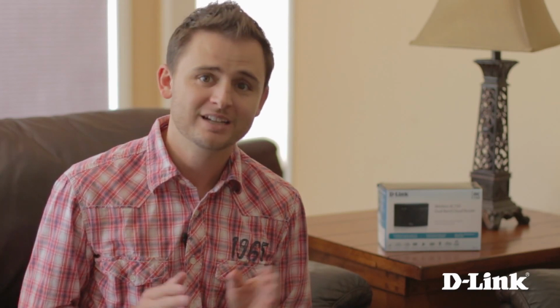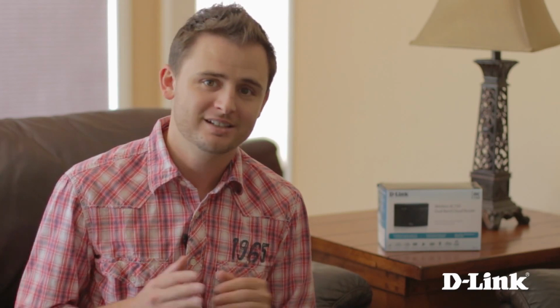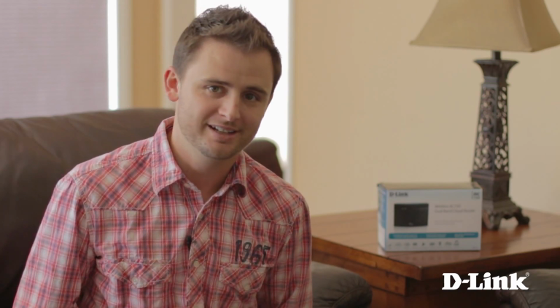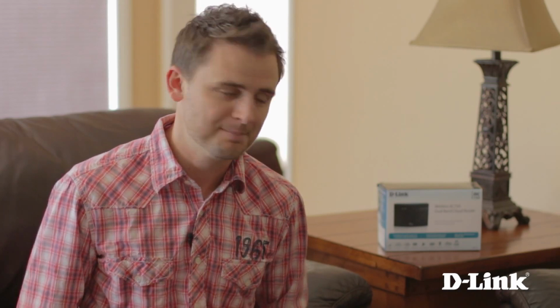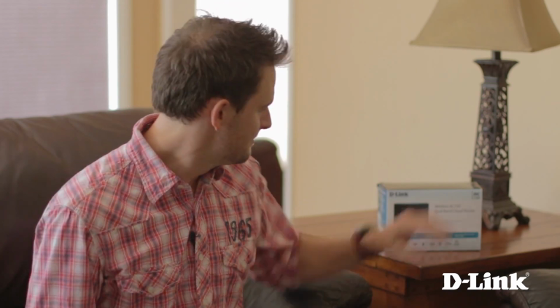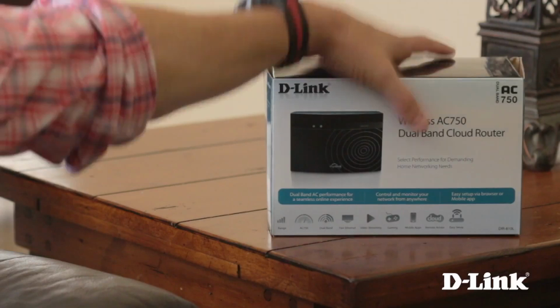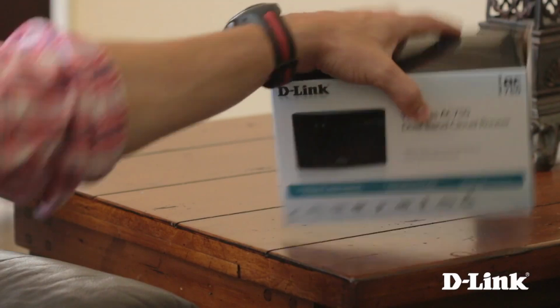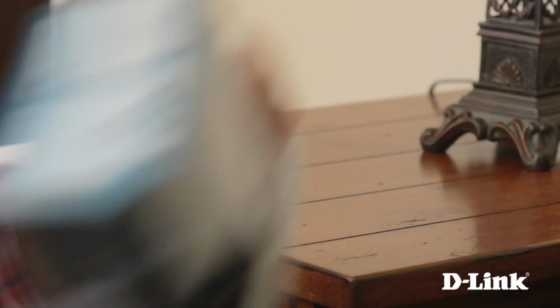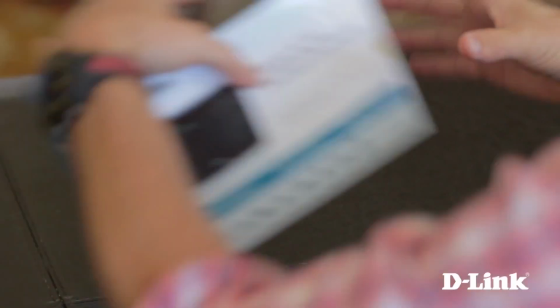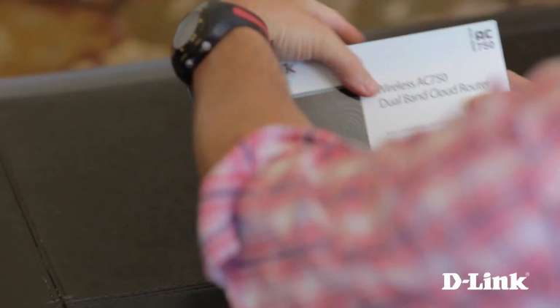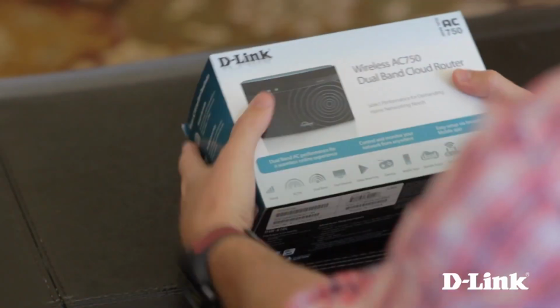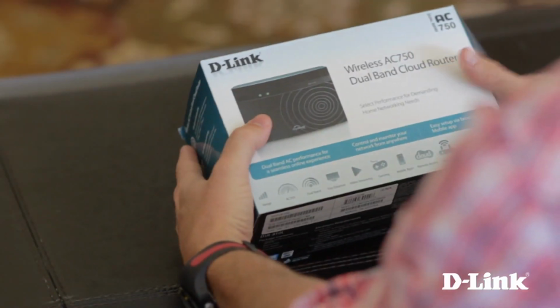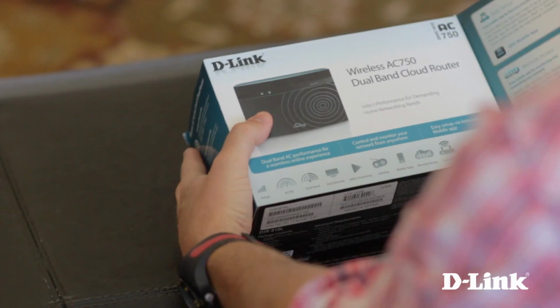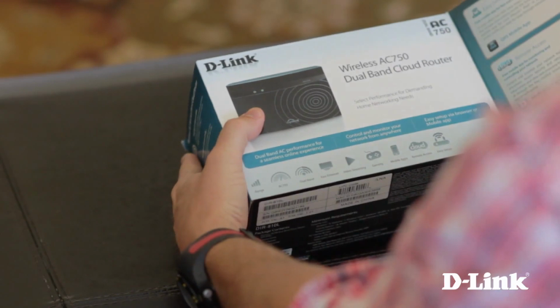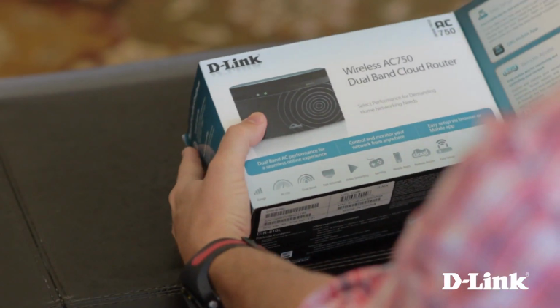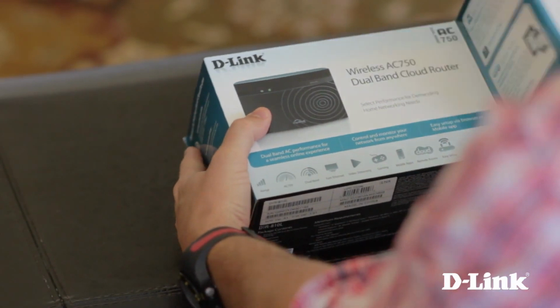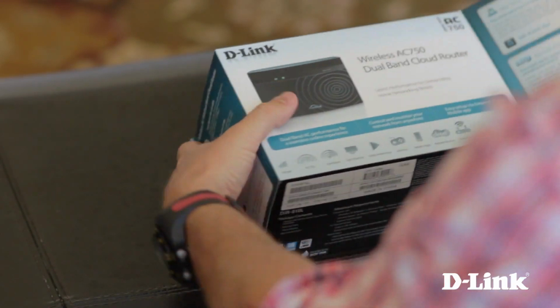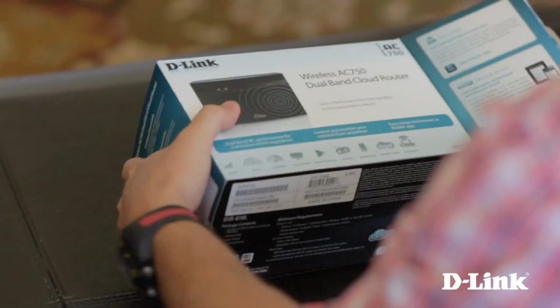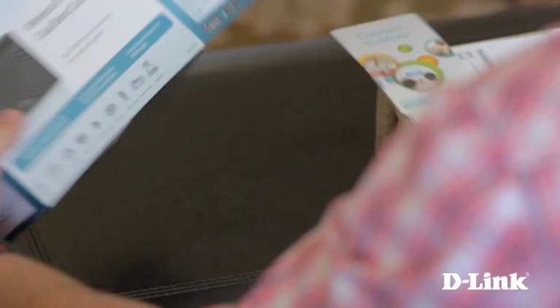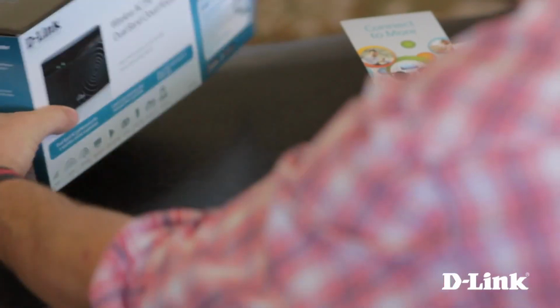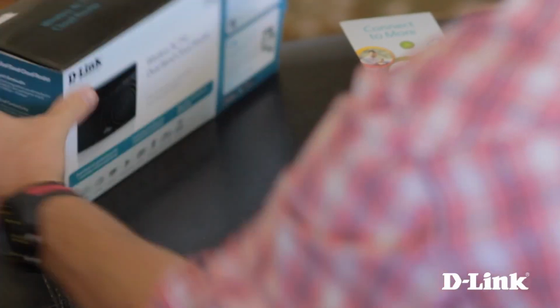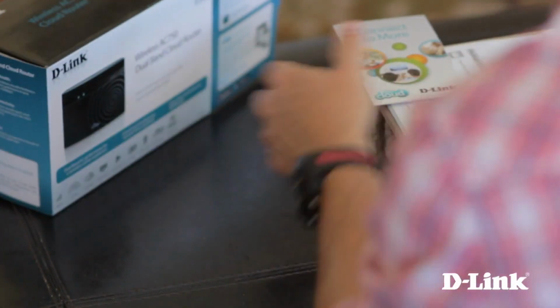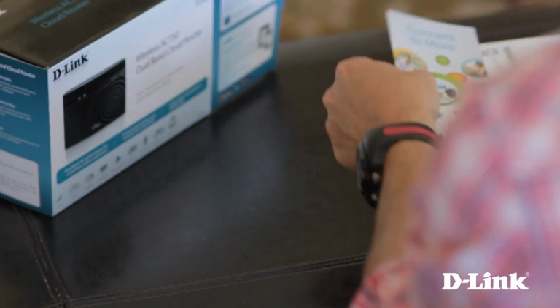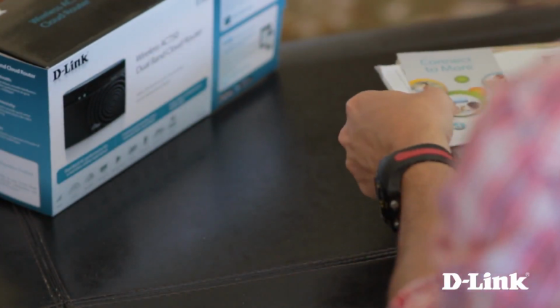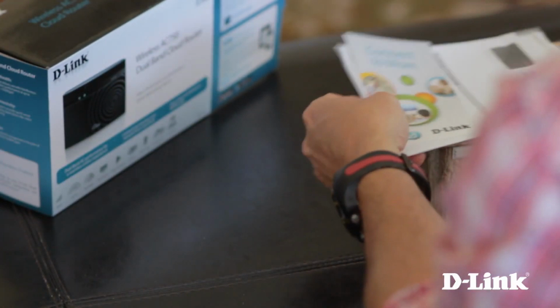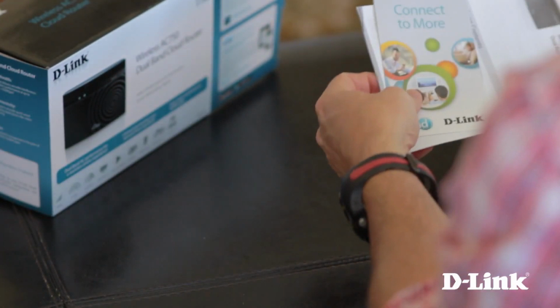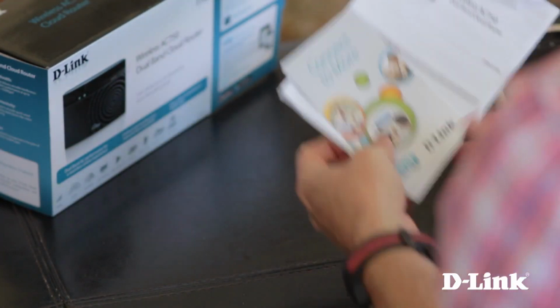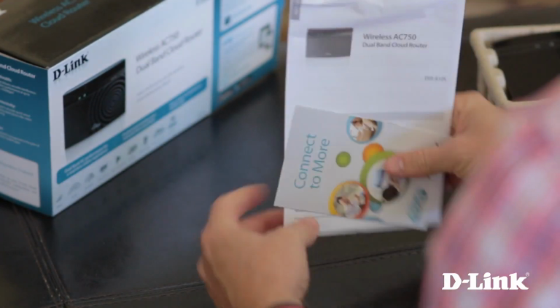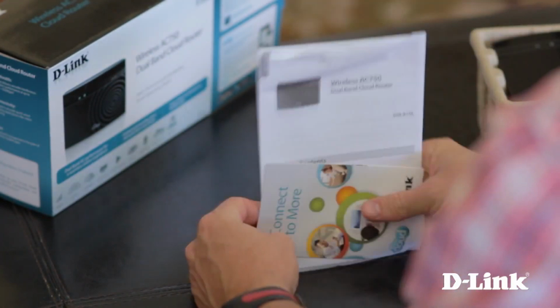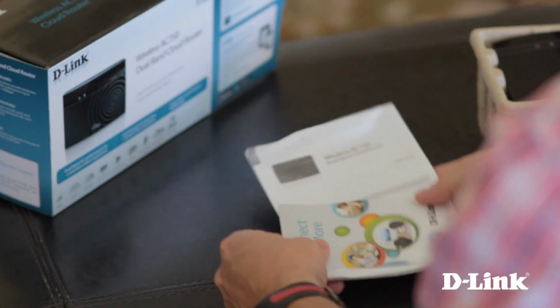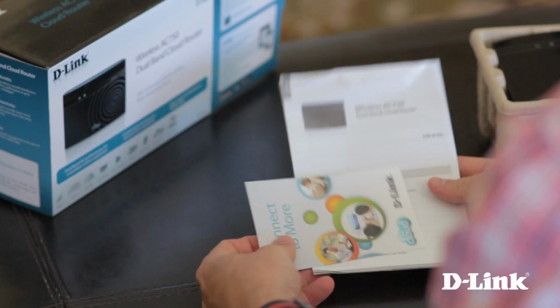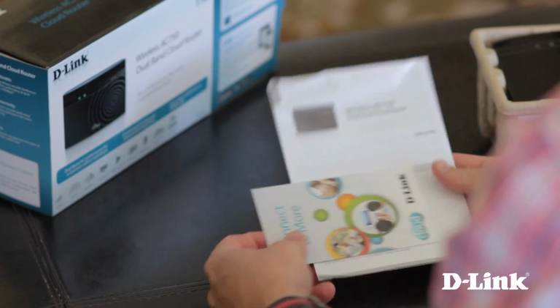Here's how to set it up. But first, let's see what else comes in the box. For starters, the product documentation and other warranty information.